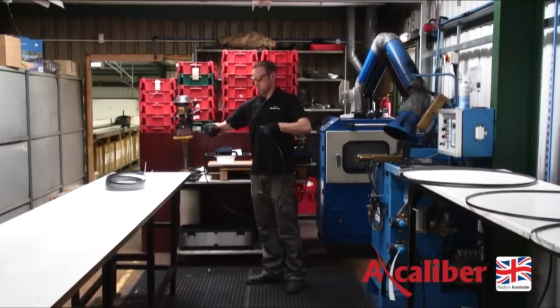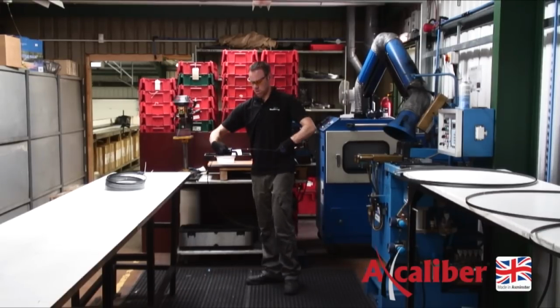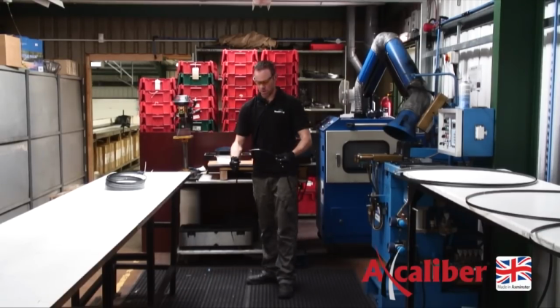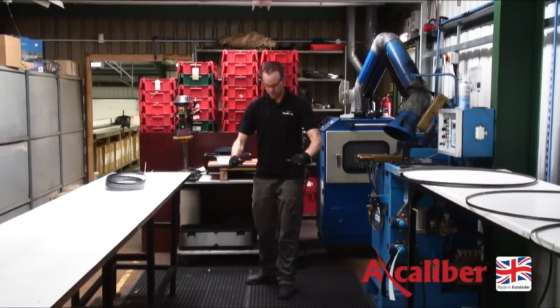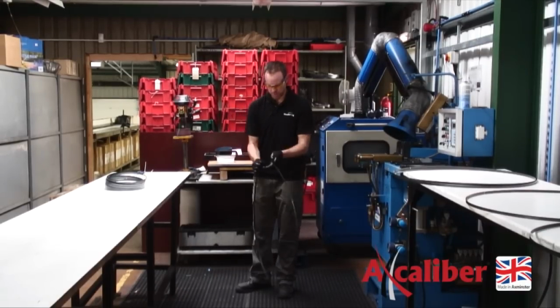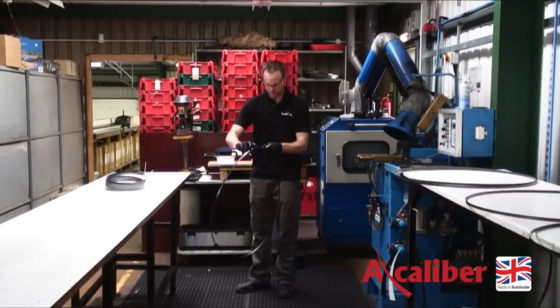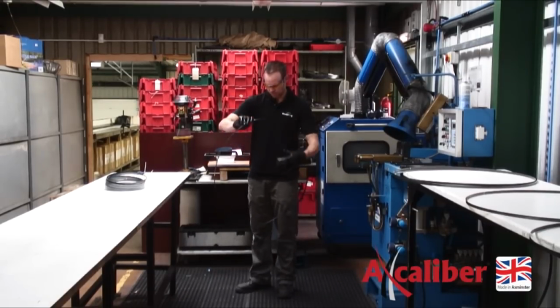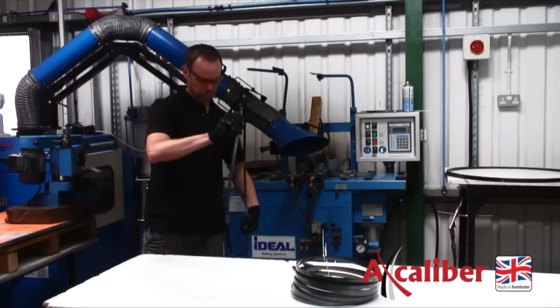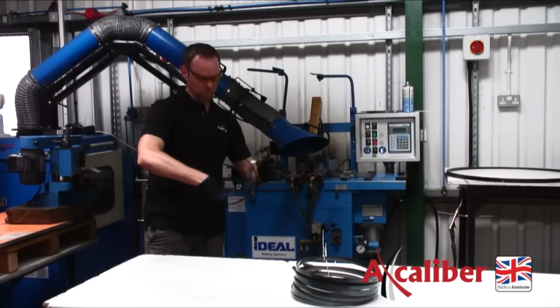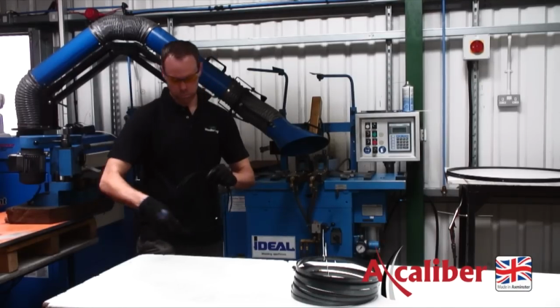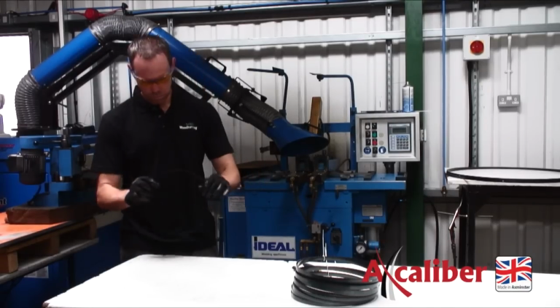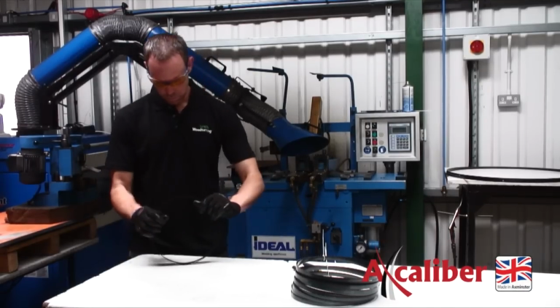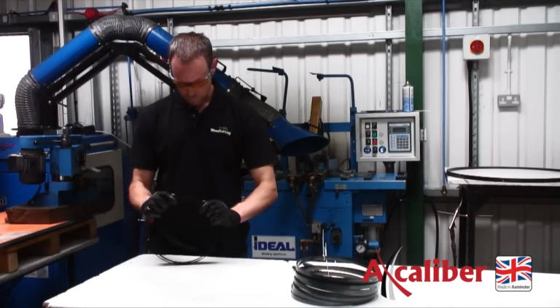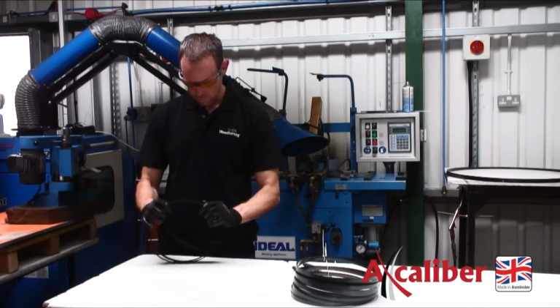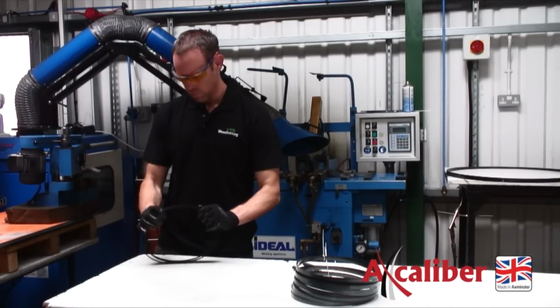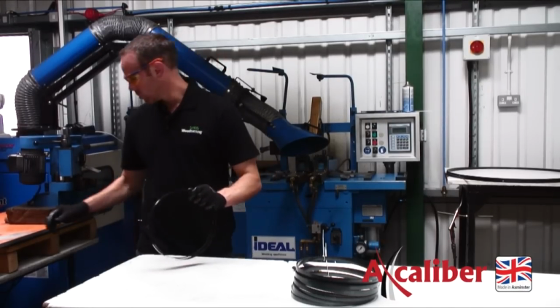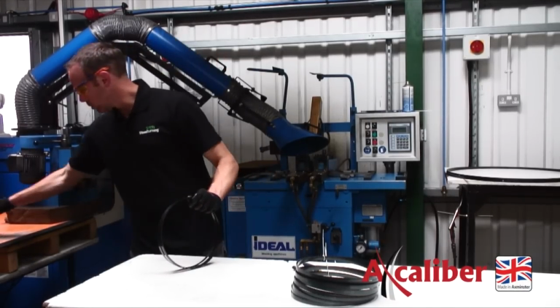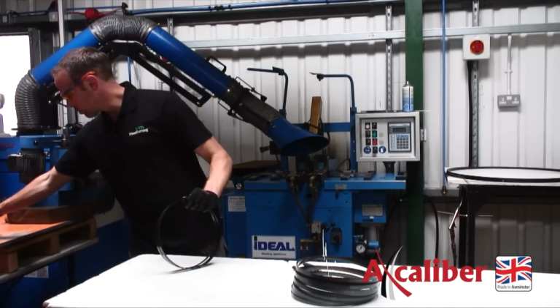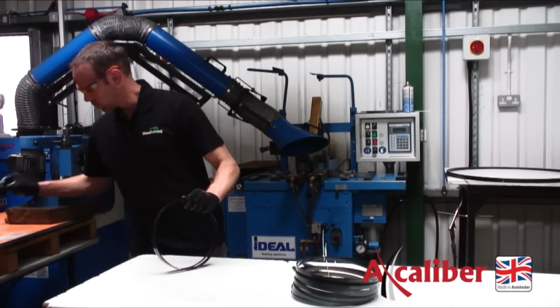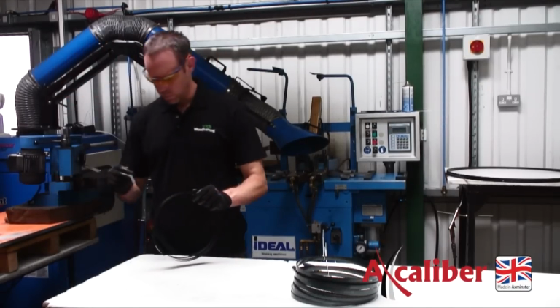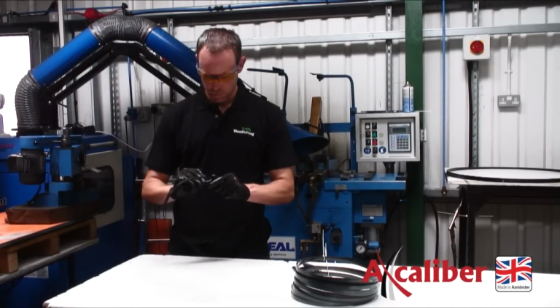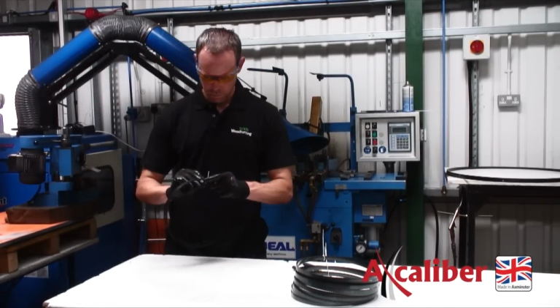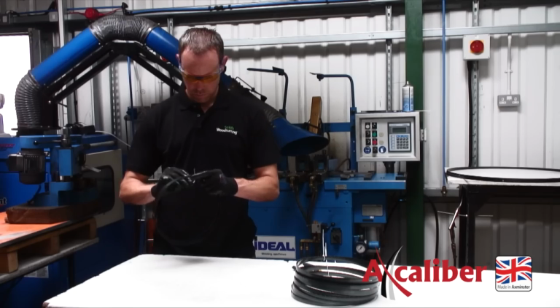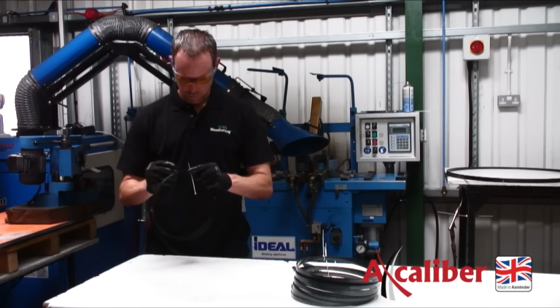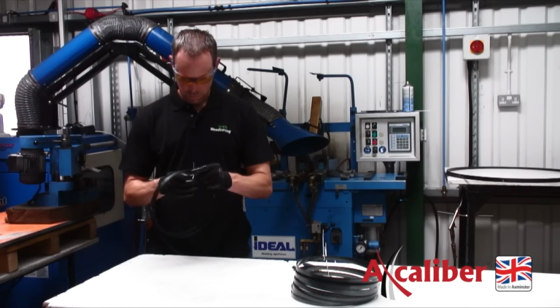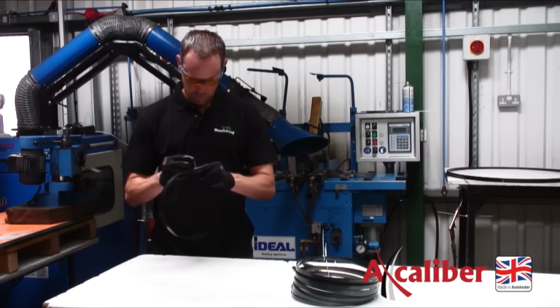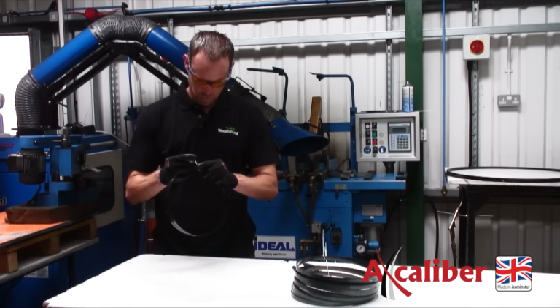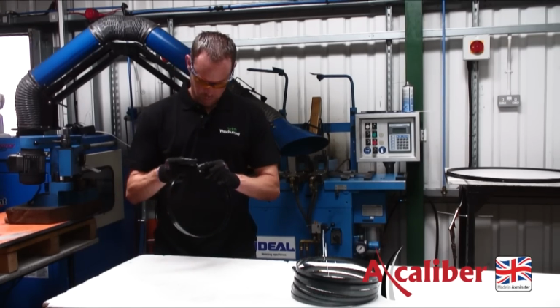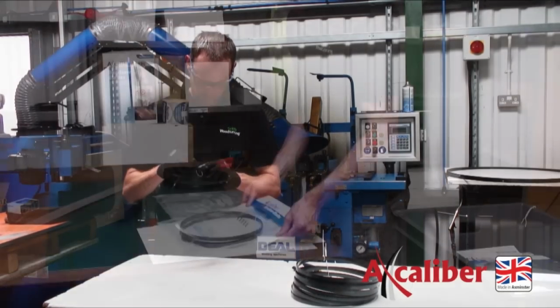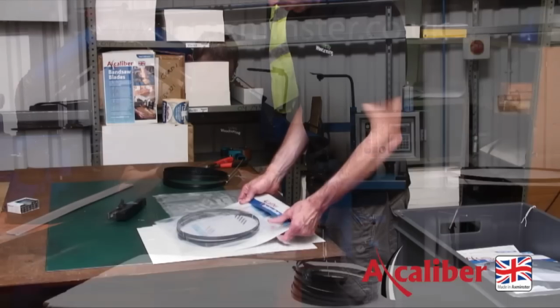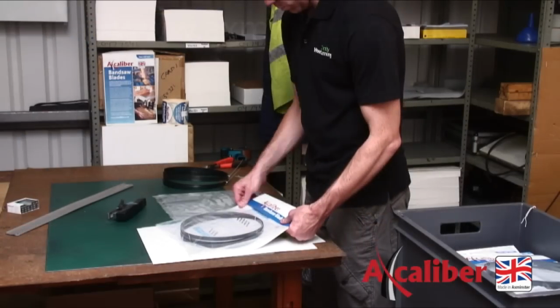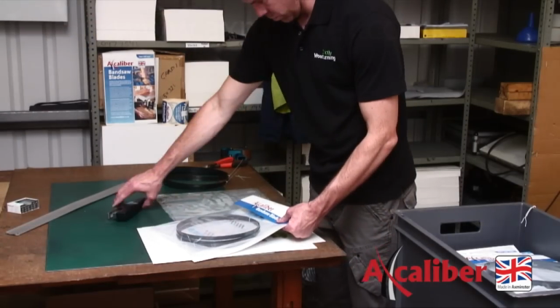Throughout the welding process, the butt welding machine makes numerous checks to ensure nothing varies from one blade to another, giving a consistent weld quality. In addition to this, we carry out breakage tests every 20 to 30 blades.